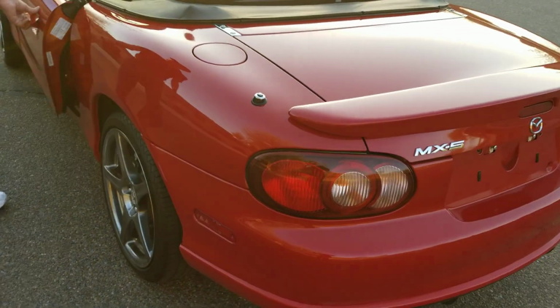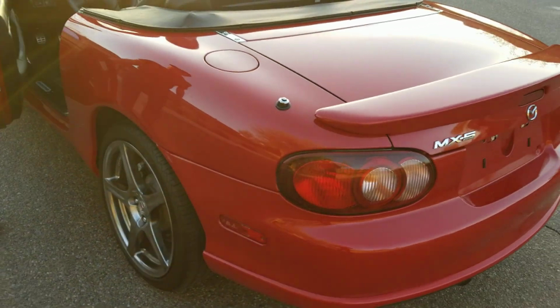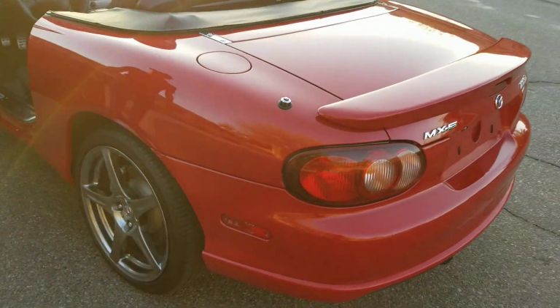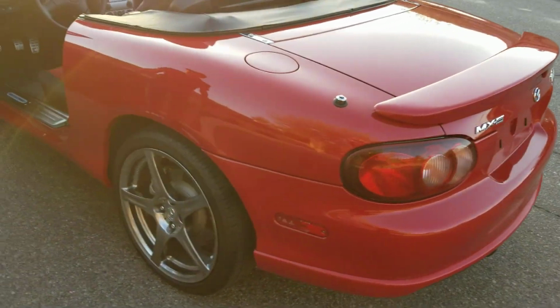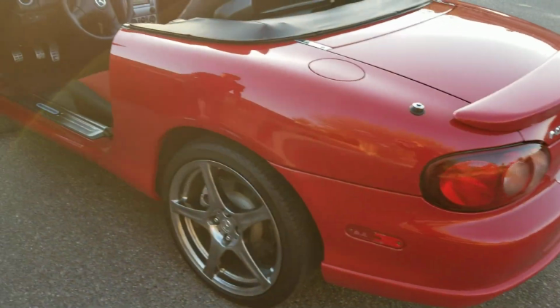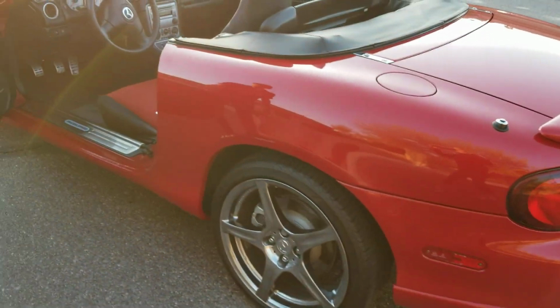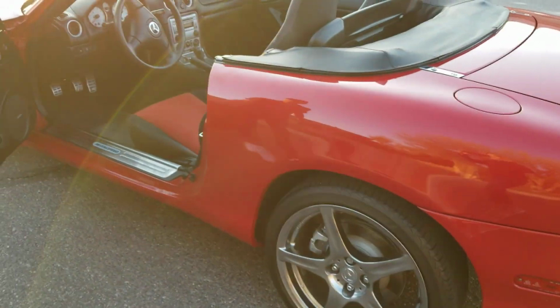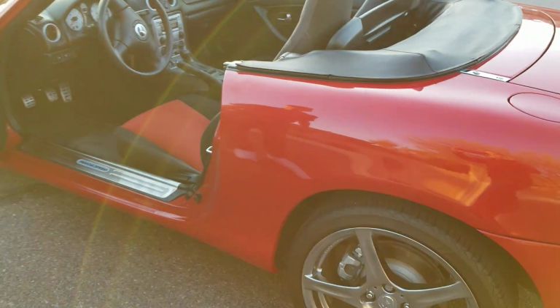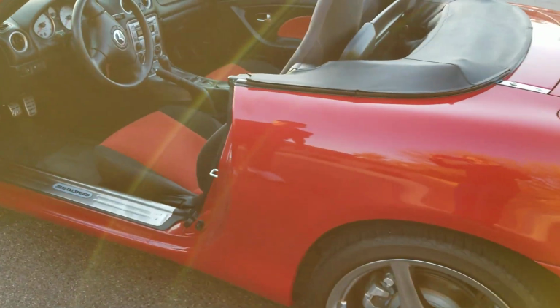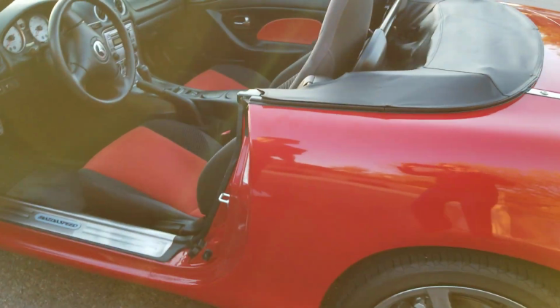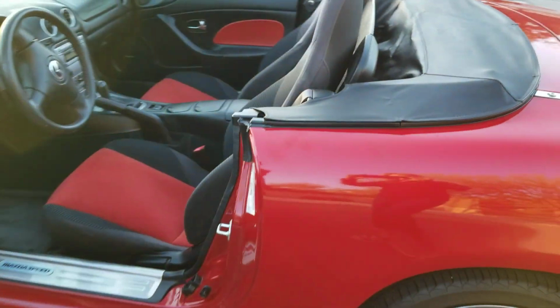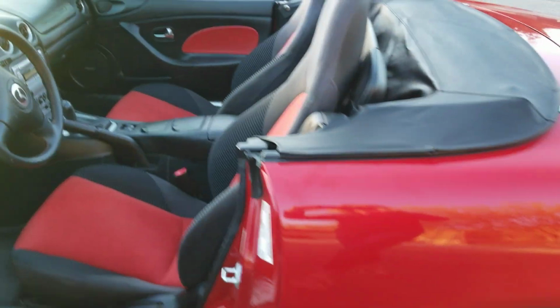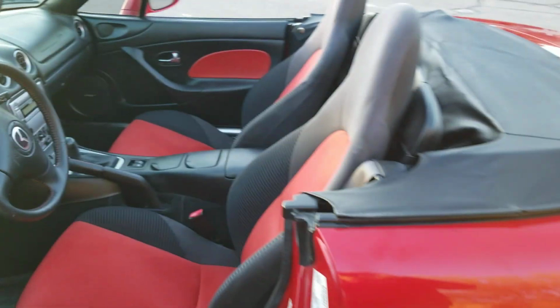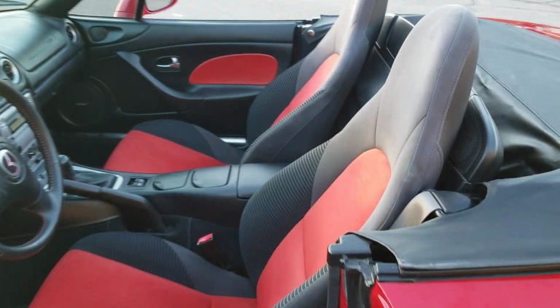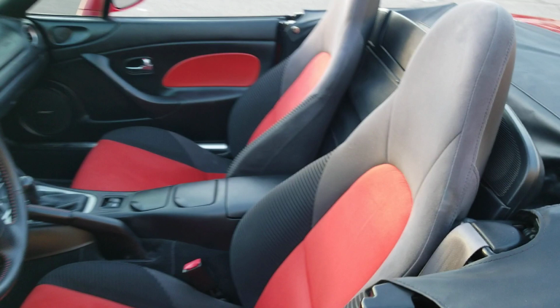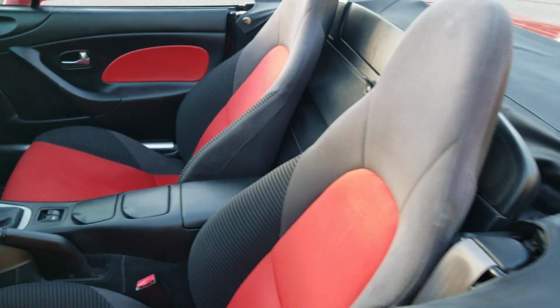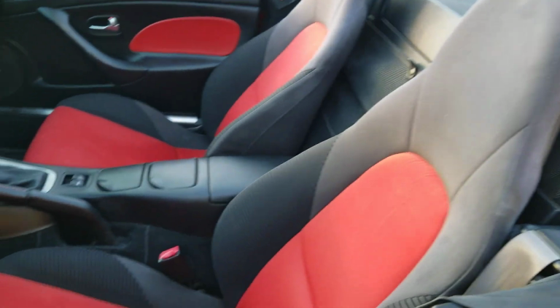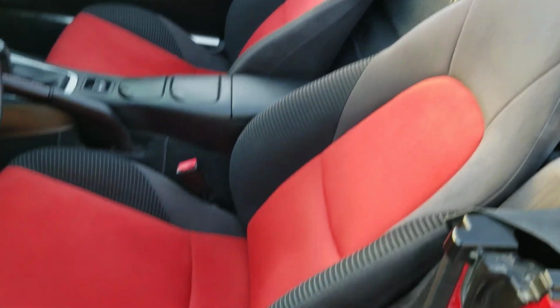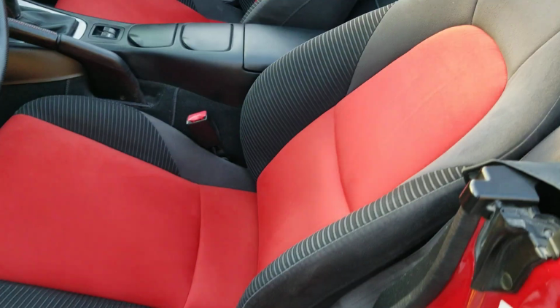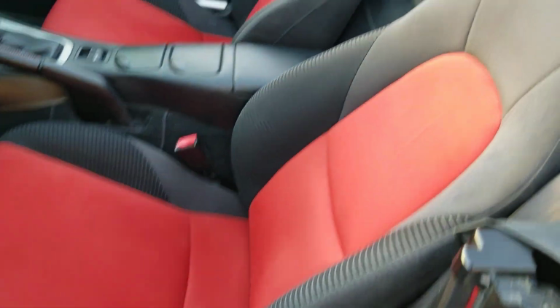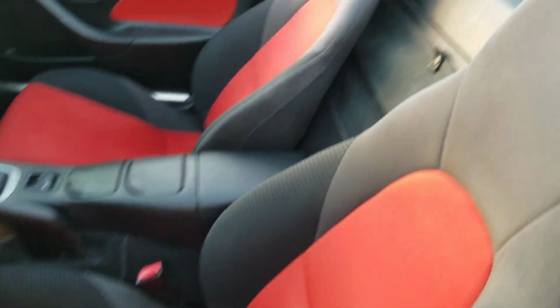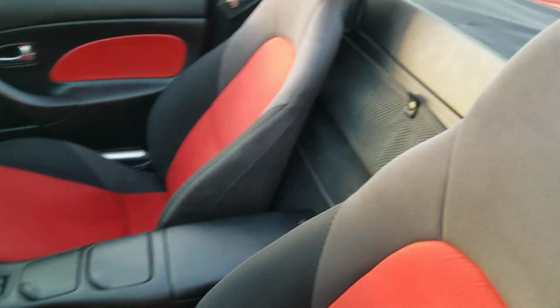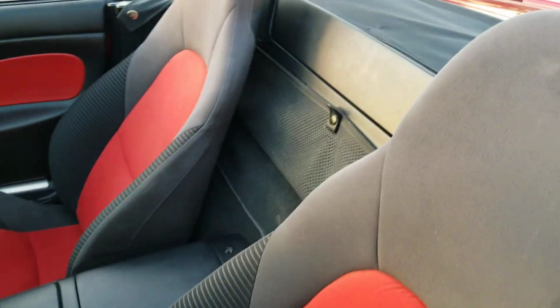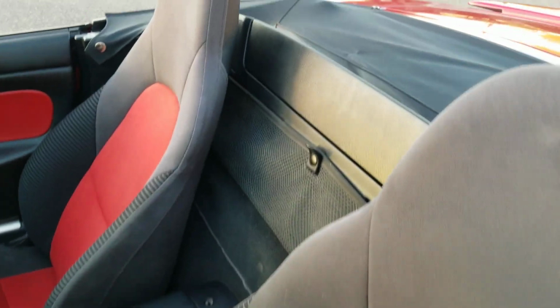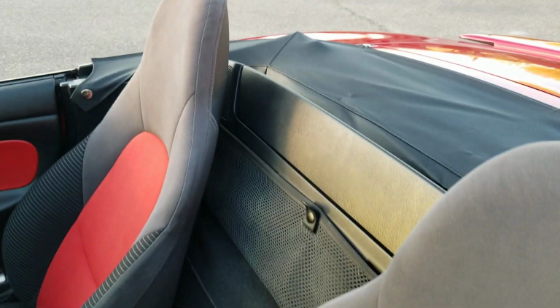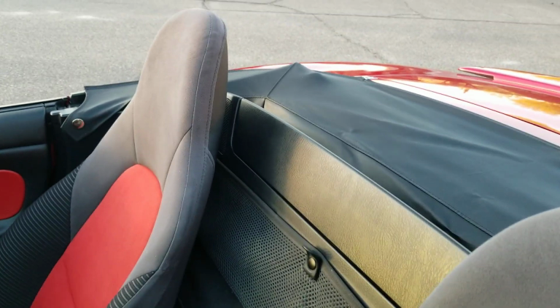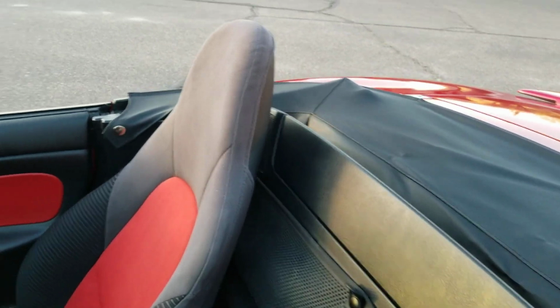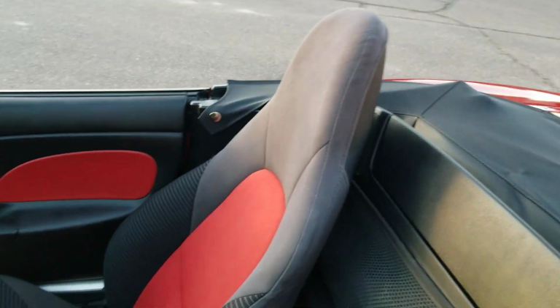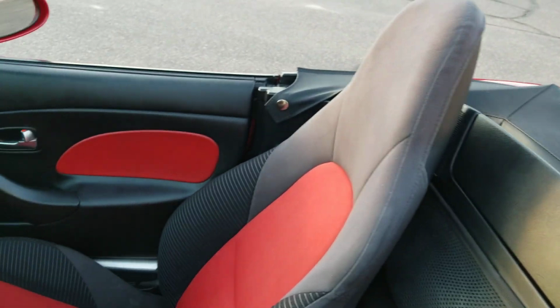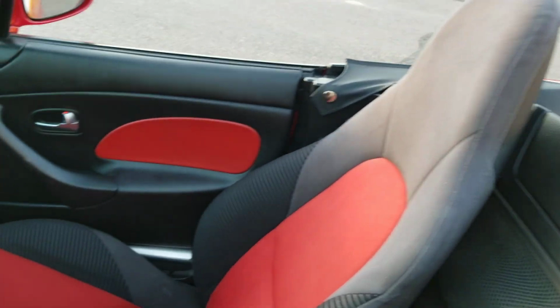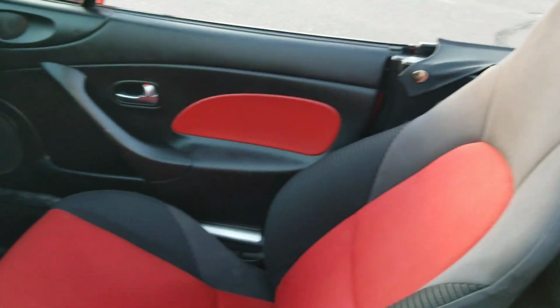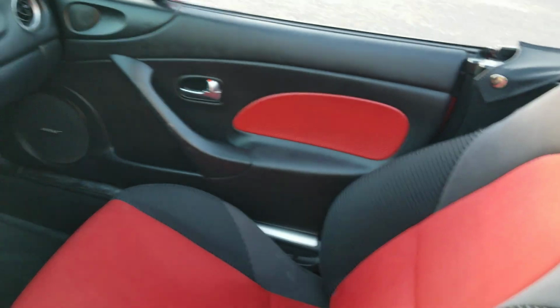Open the door and show you the inside. It had custom interiors with red inserts in the seats.